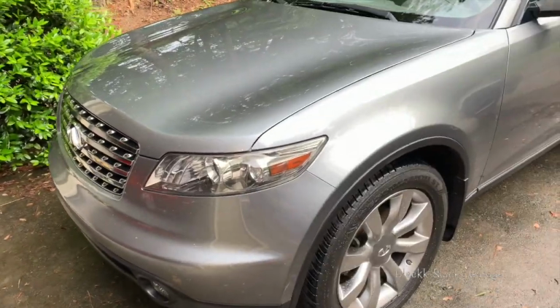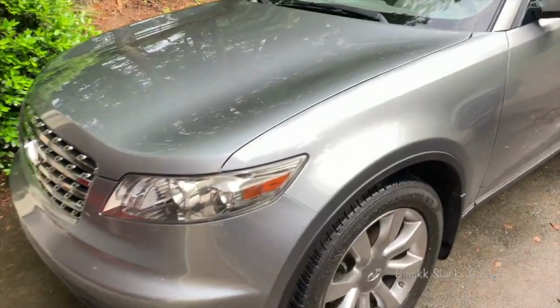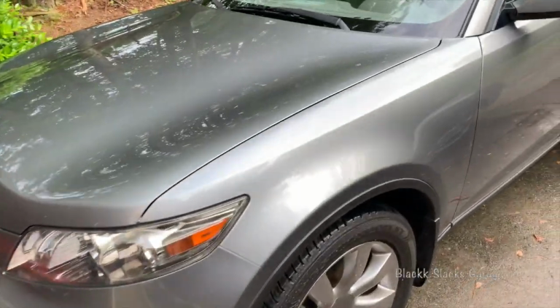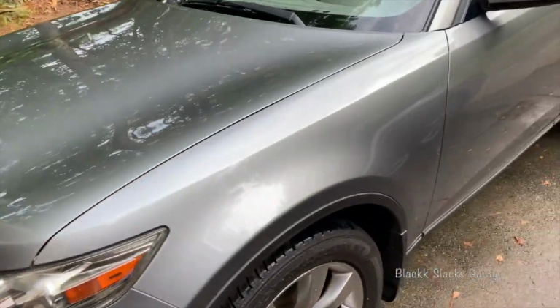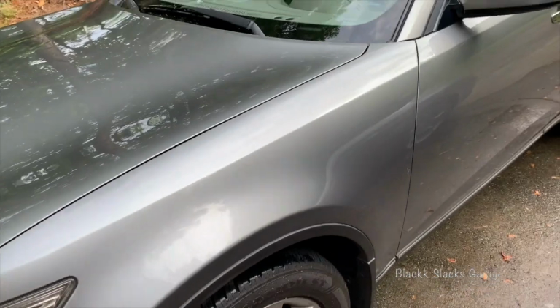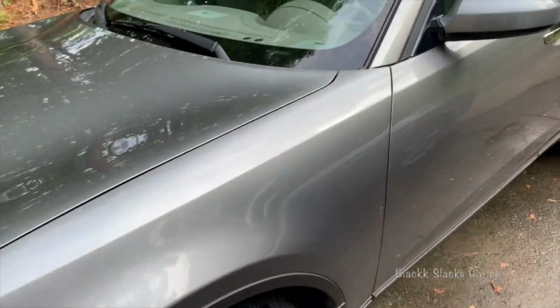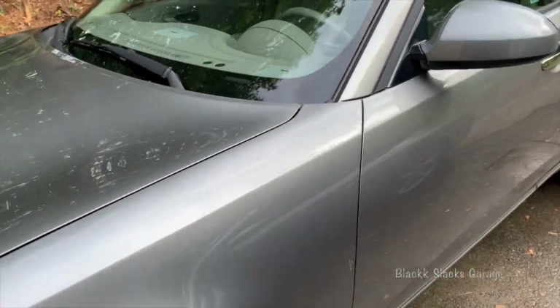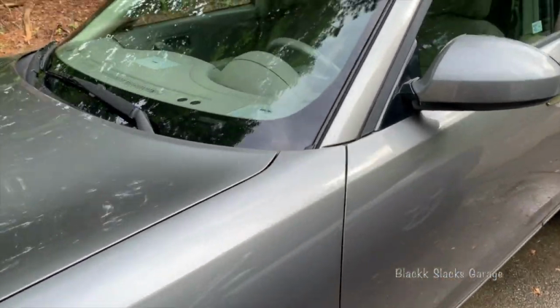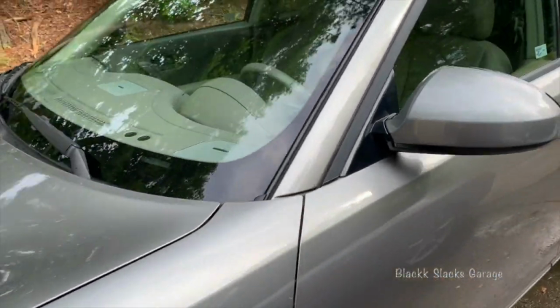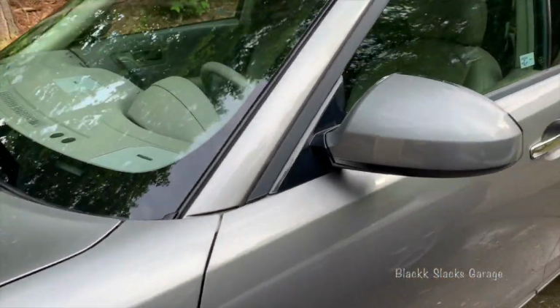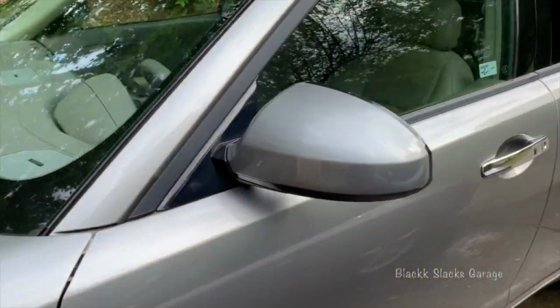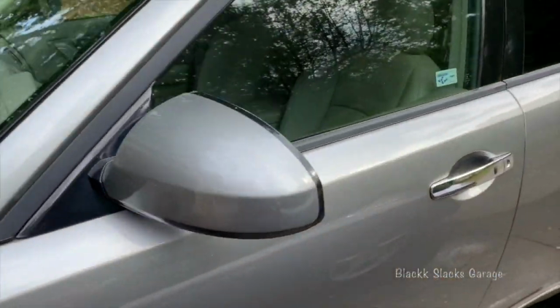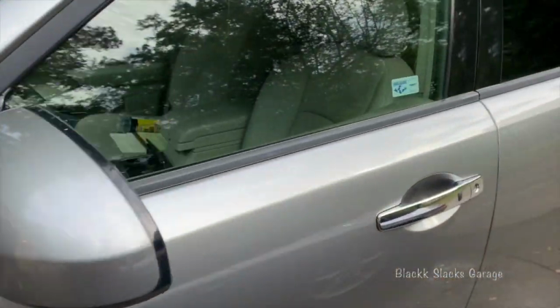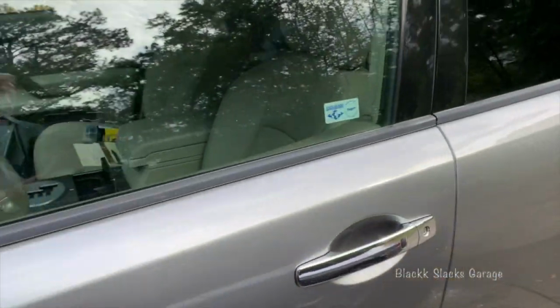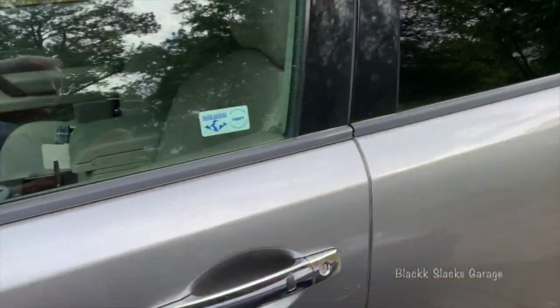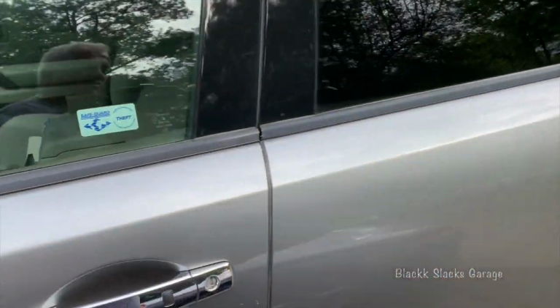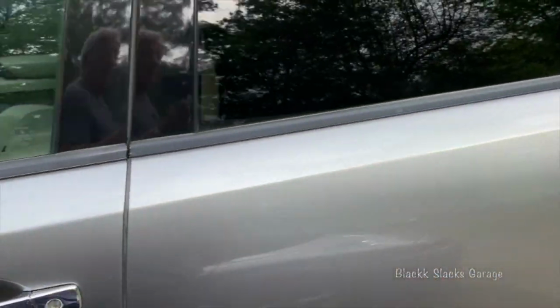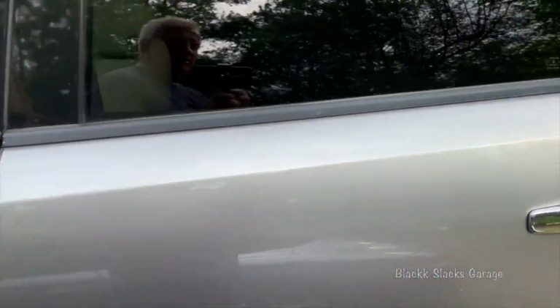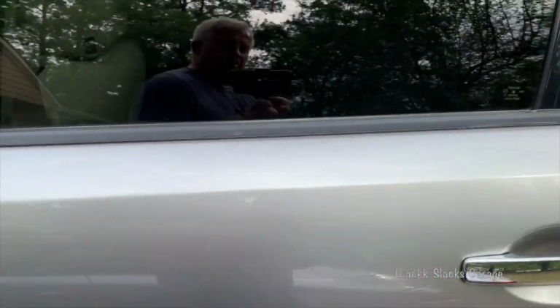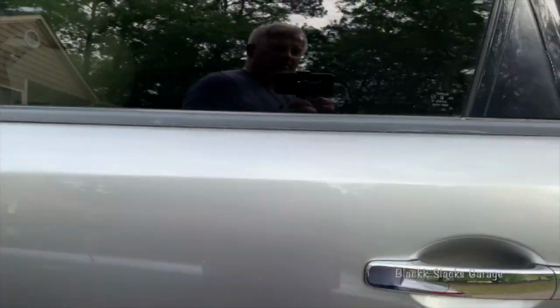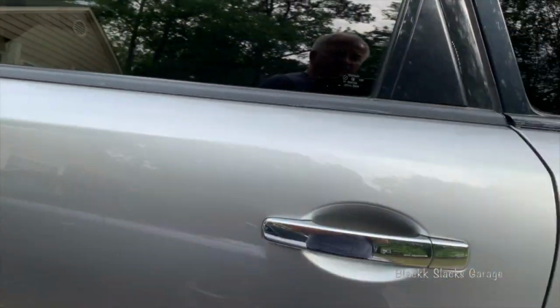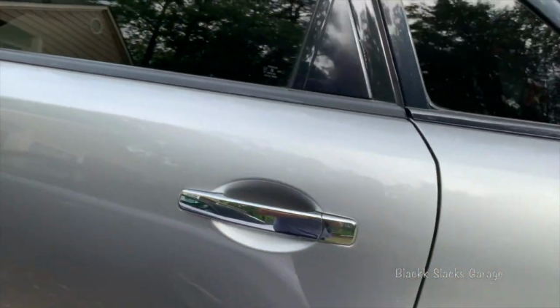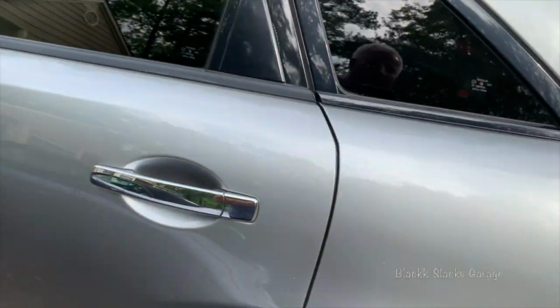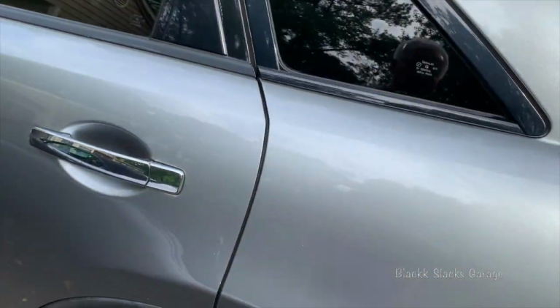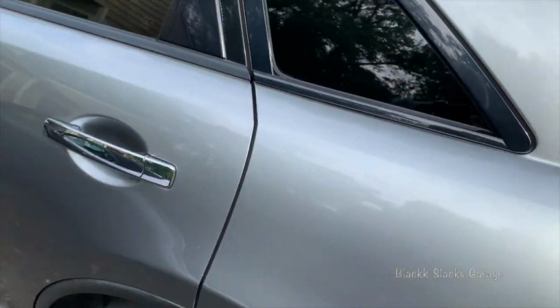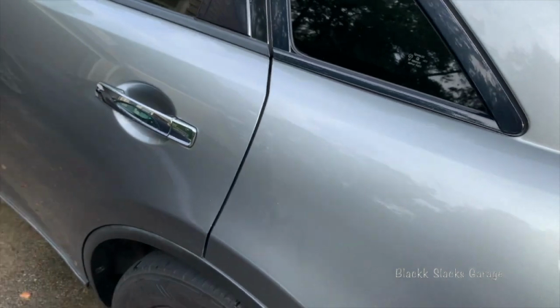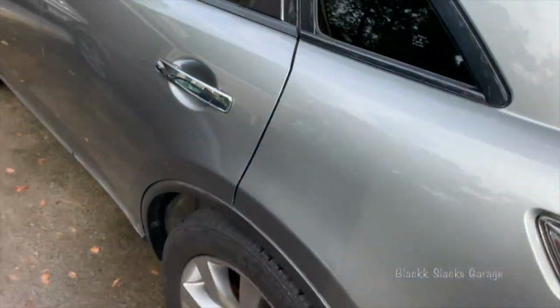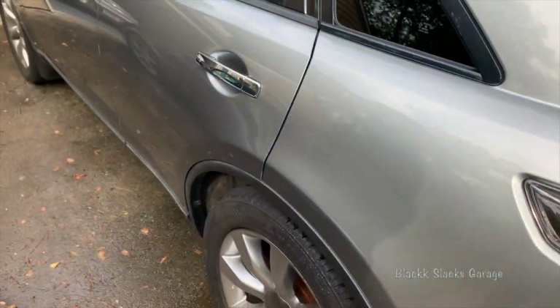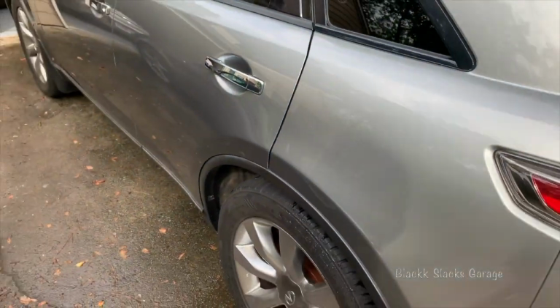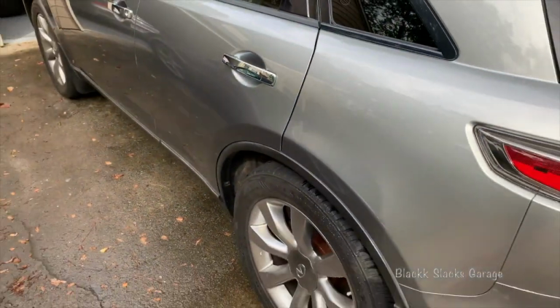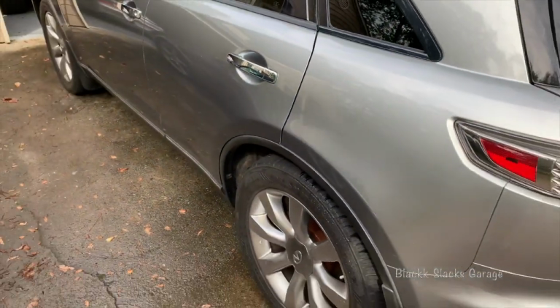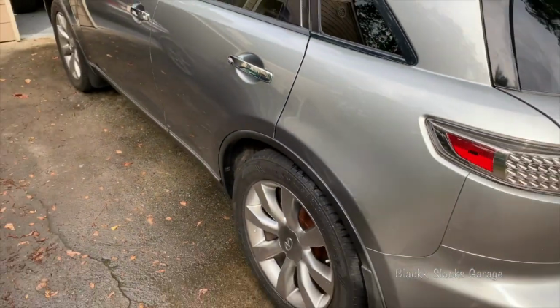Nice and shiny. Supposed to let it flash or cure for a little while — I think eight hours is optimal.